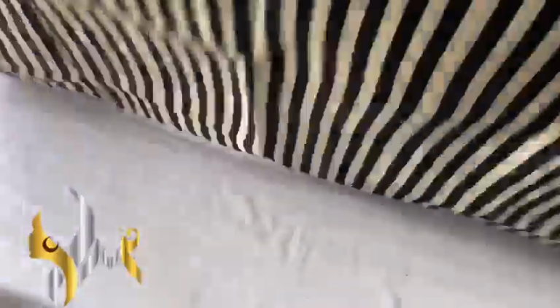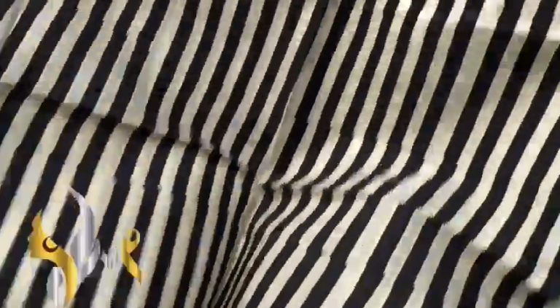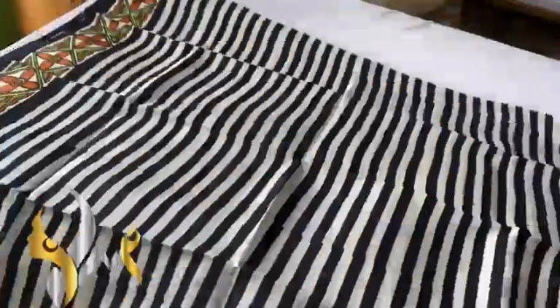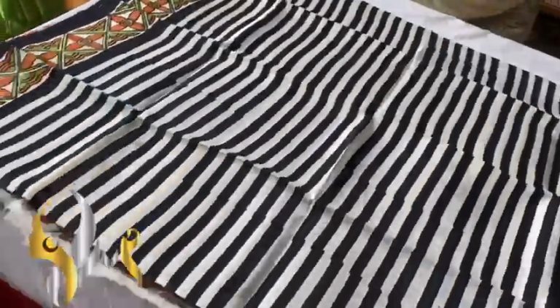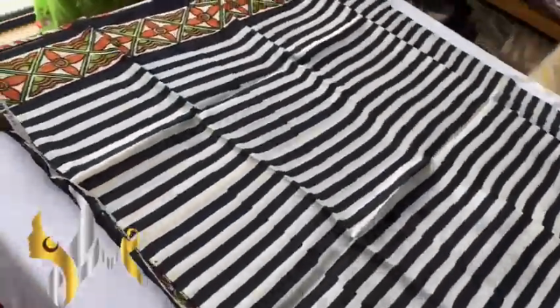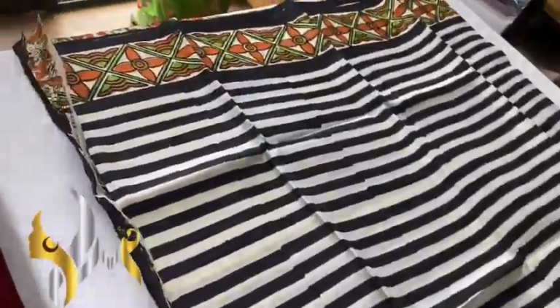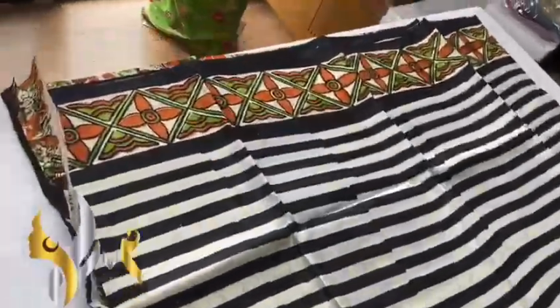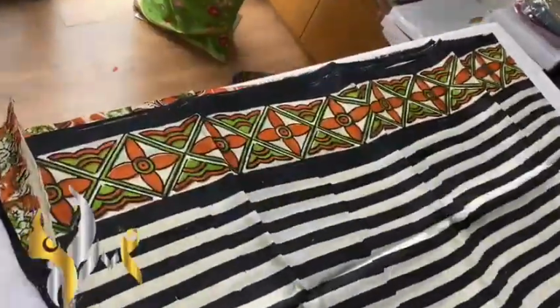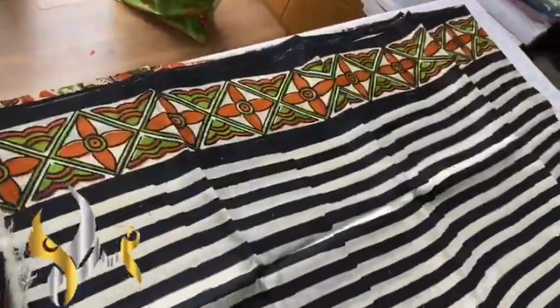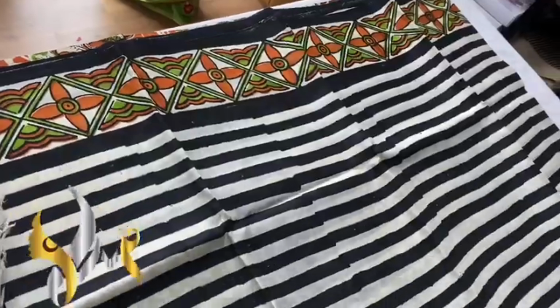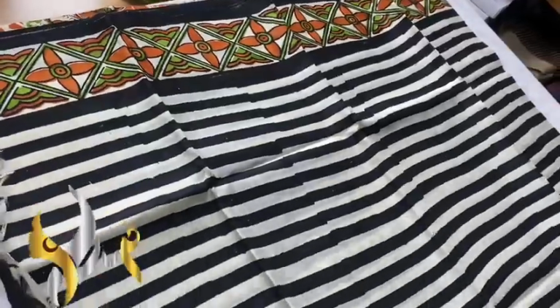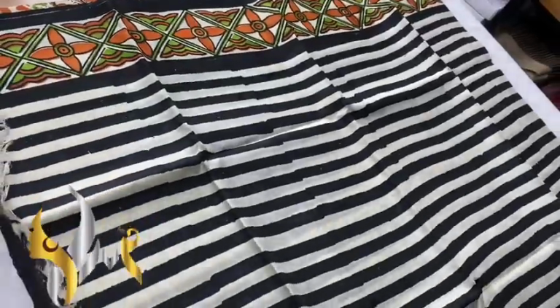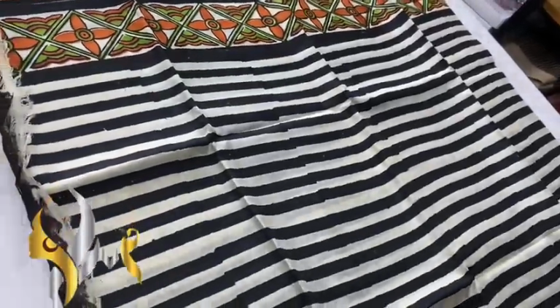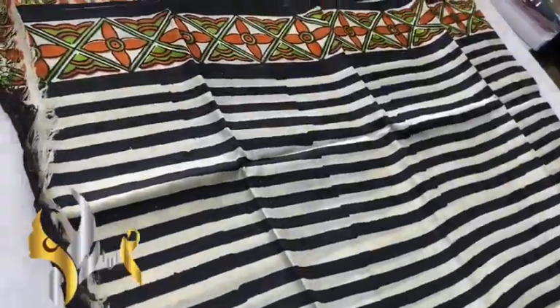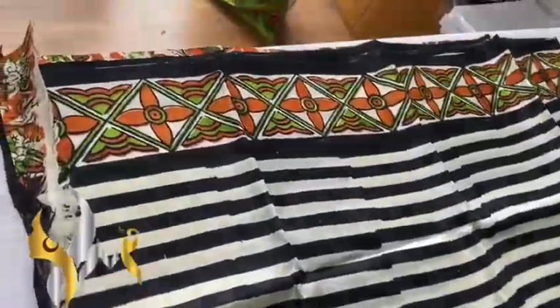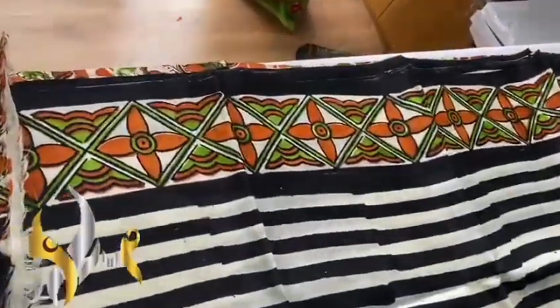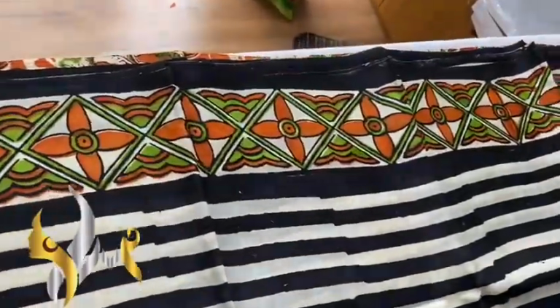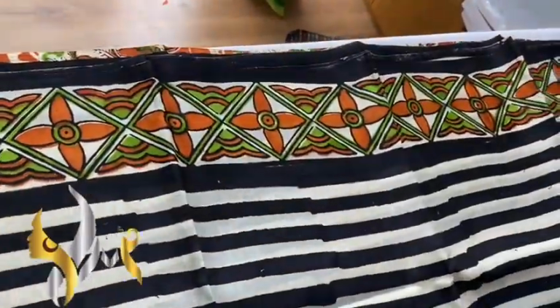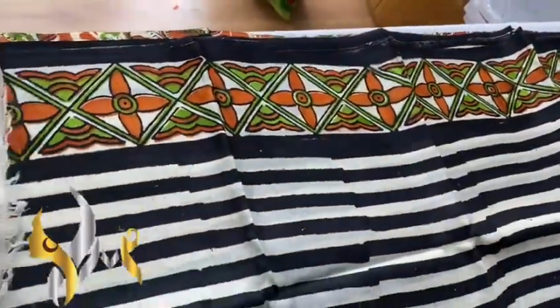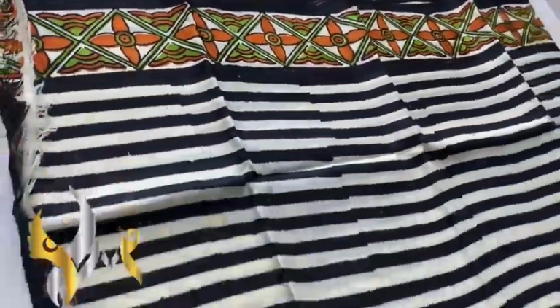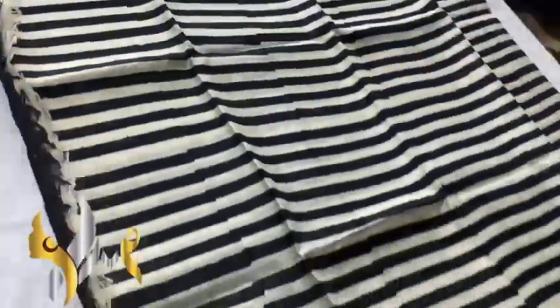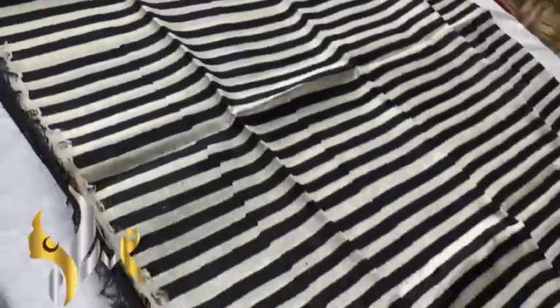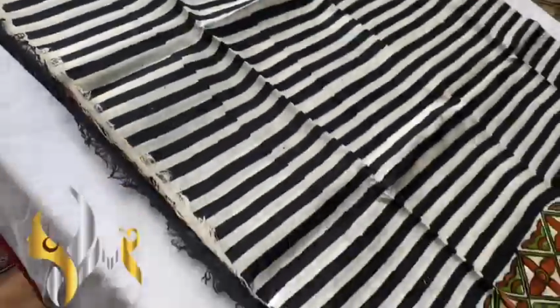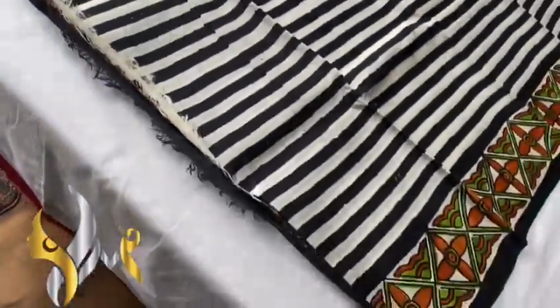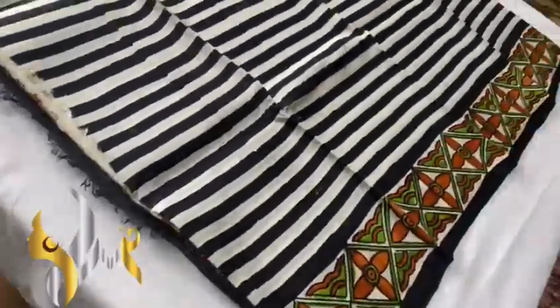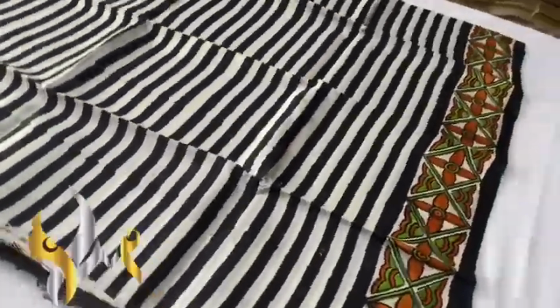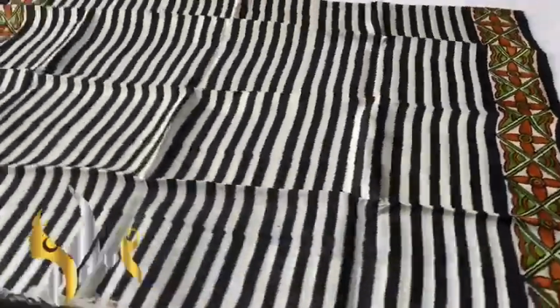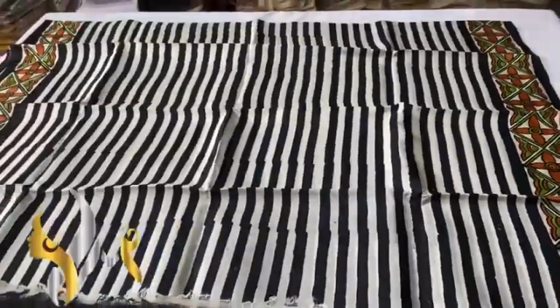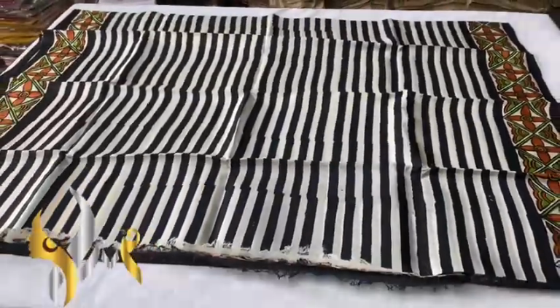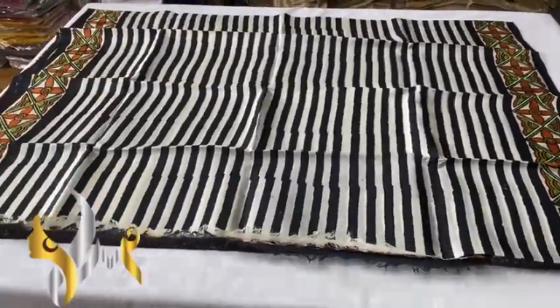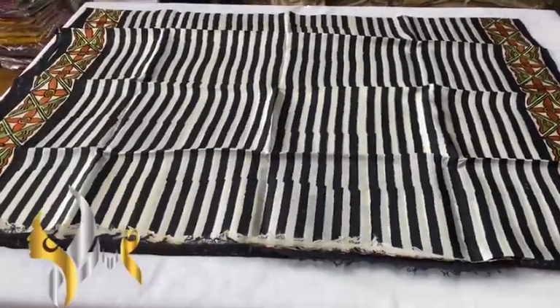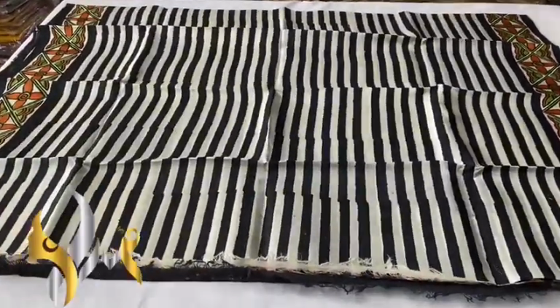The sari also features horizontal stripes design, and you can see the border is completely printed. Exclusive design with authentic silk mark.